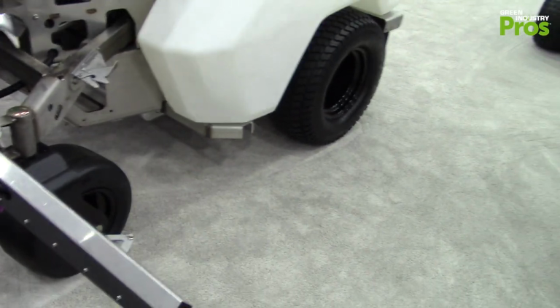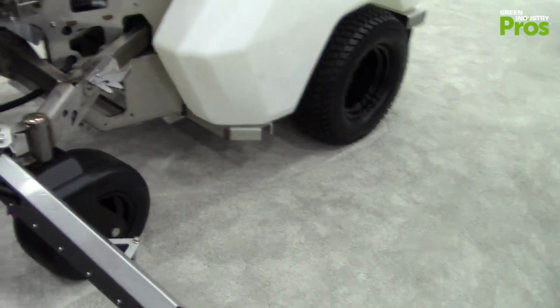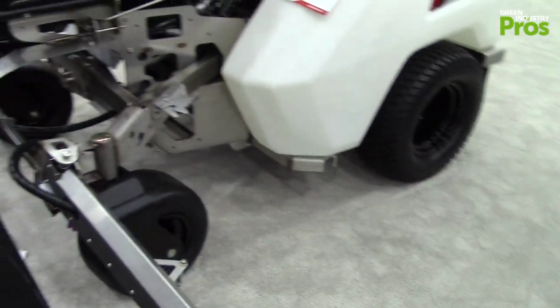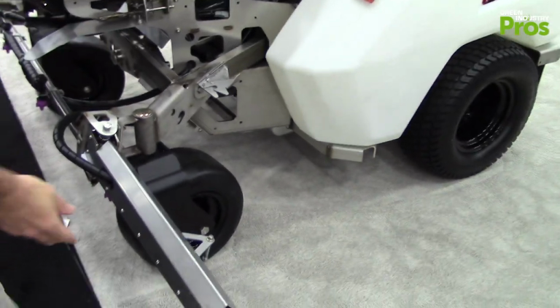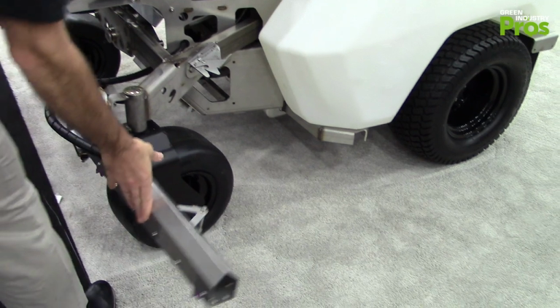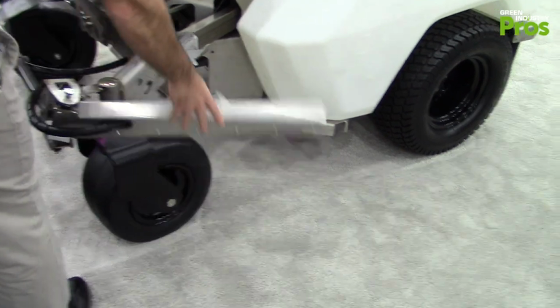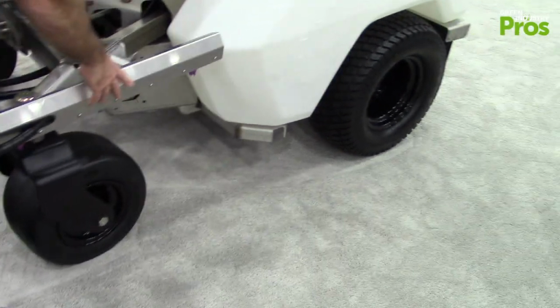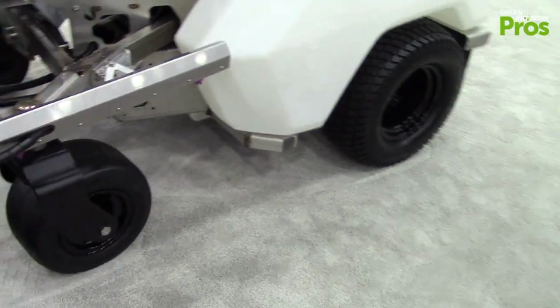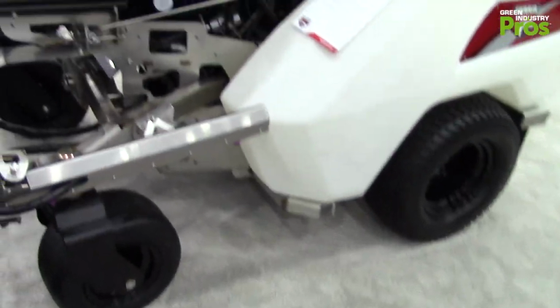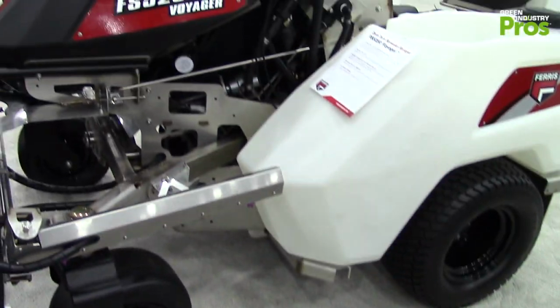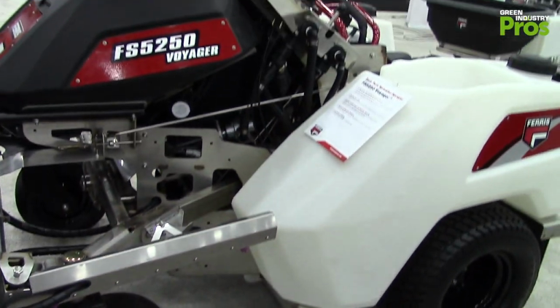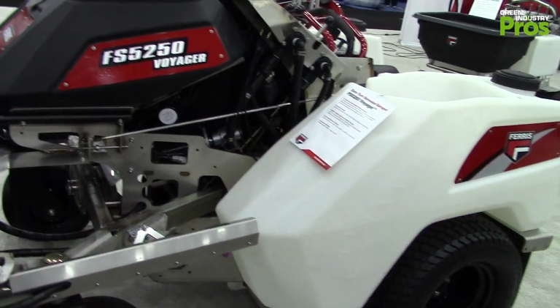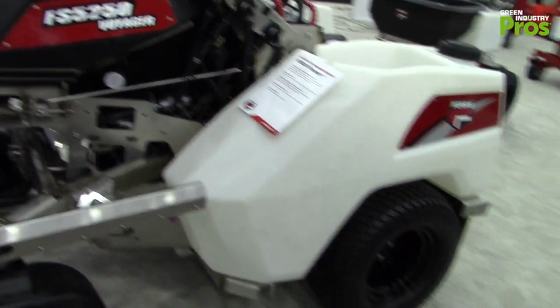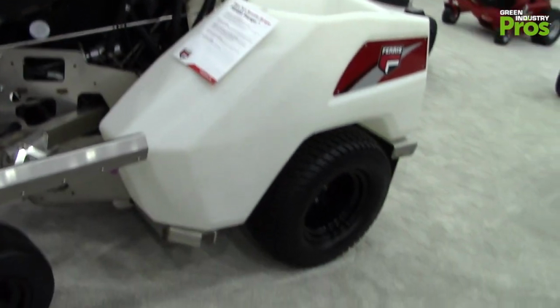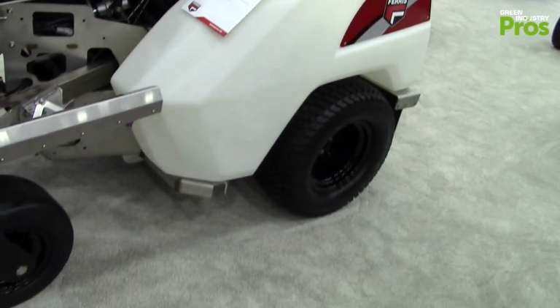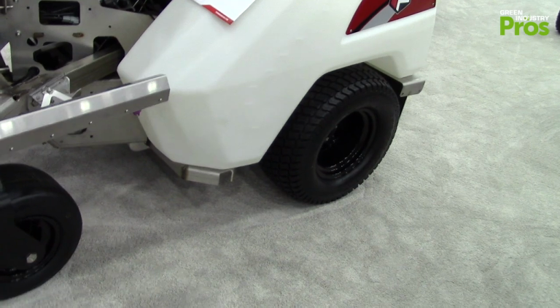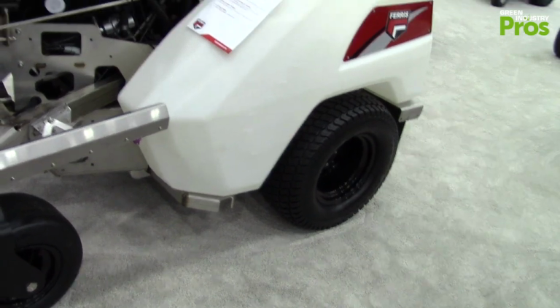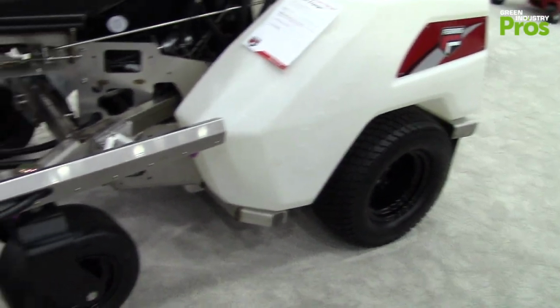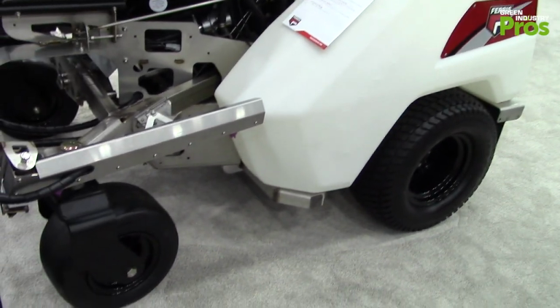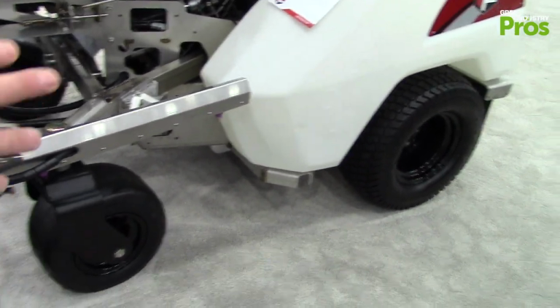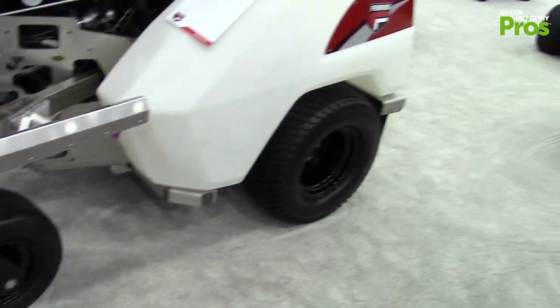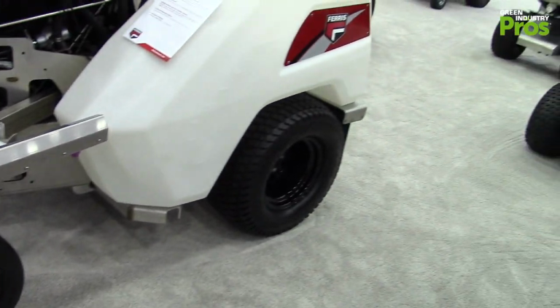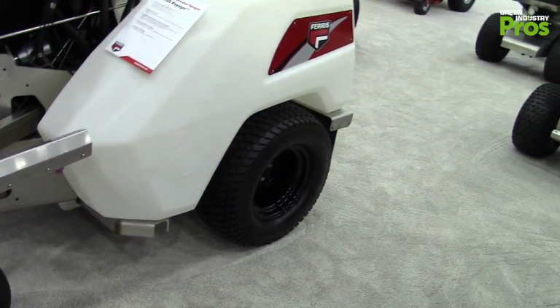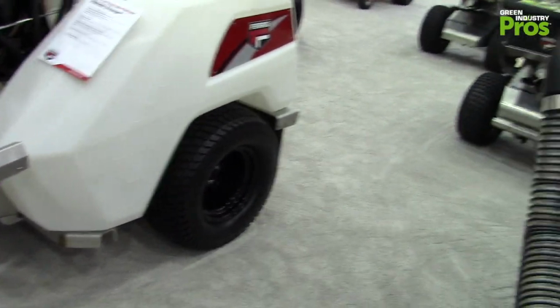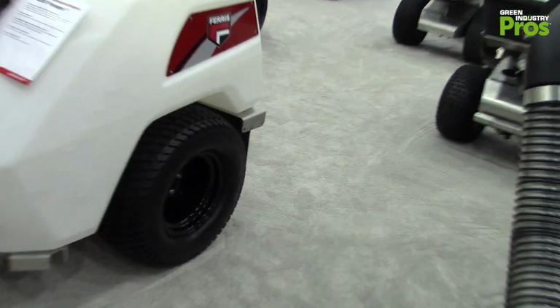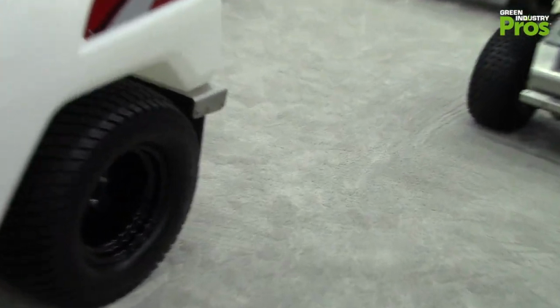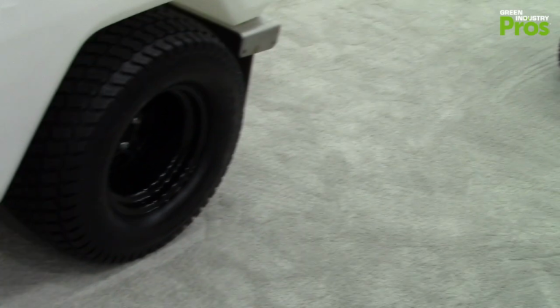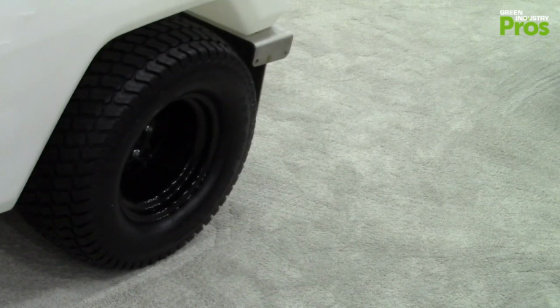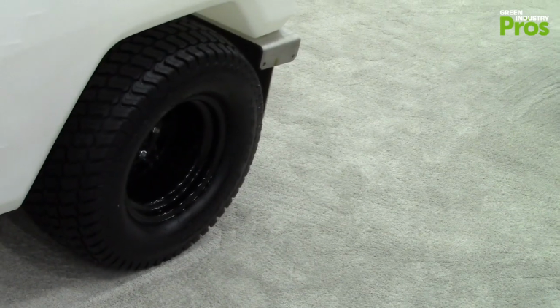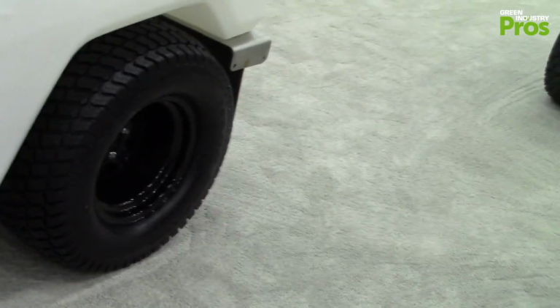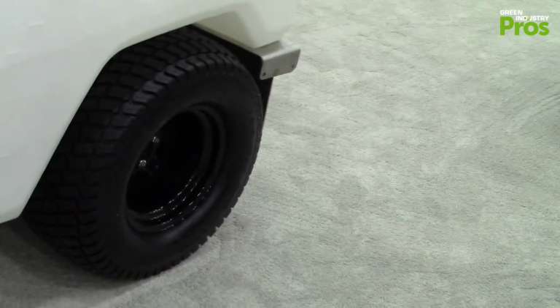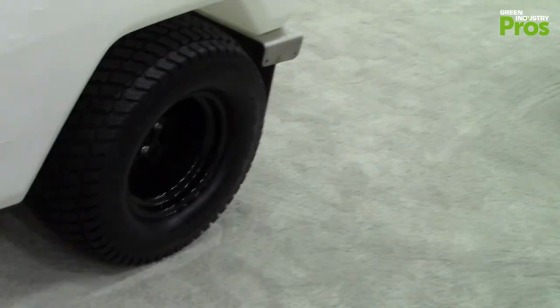Every big machine needs big tires for flotation and reducing compaction on the turf. You'll notice those are the biggest possible tires you could put on a machine in the industry right now.